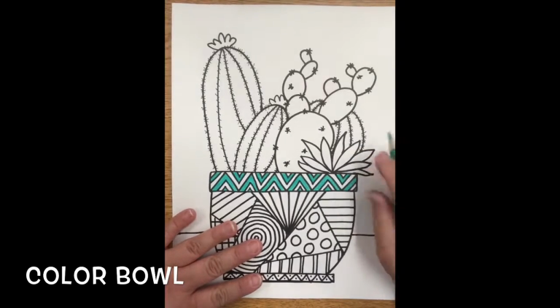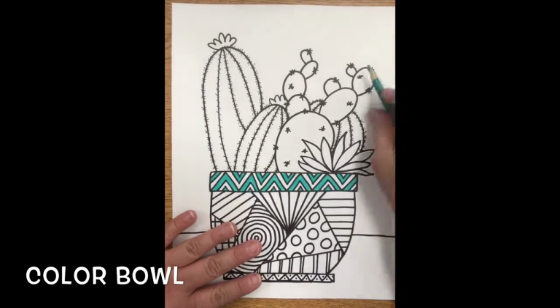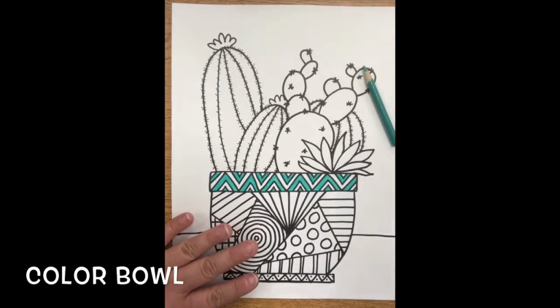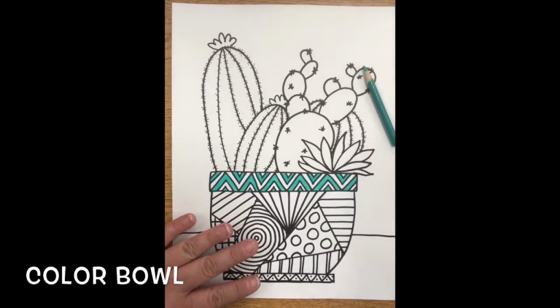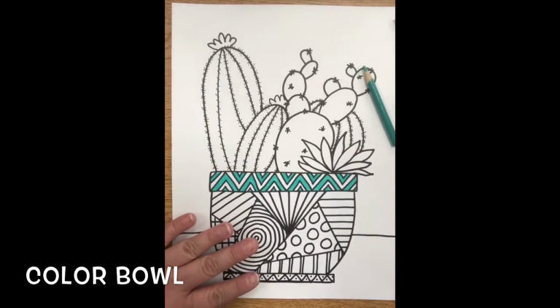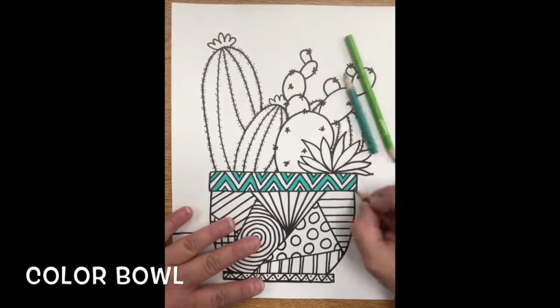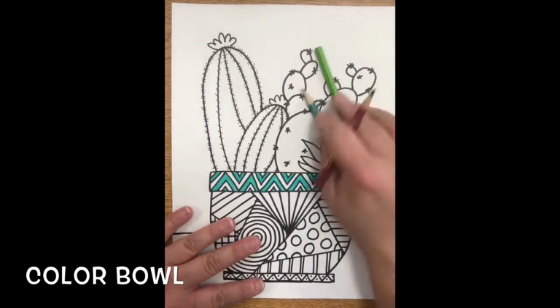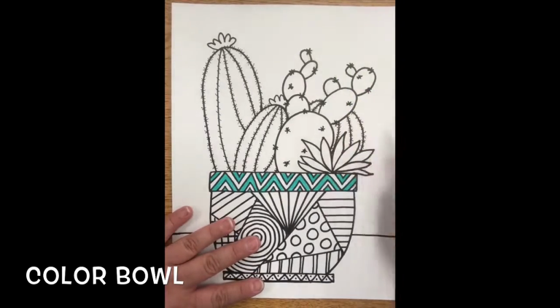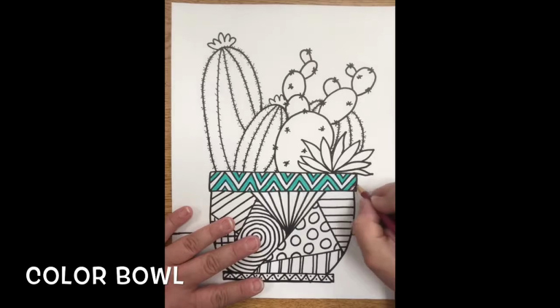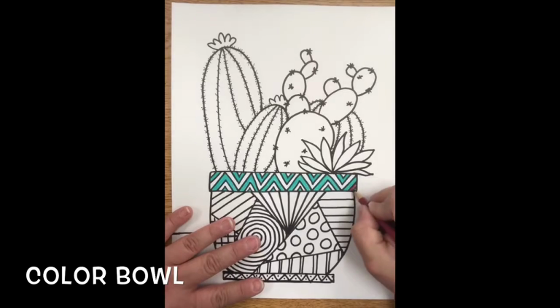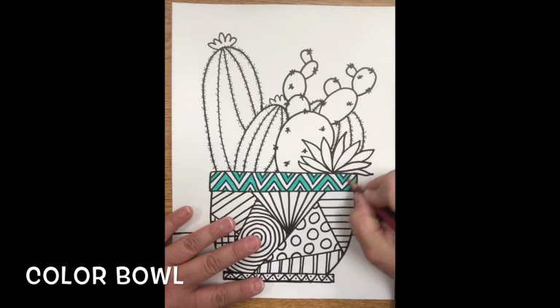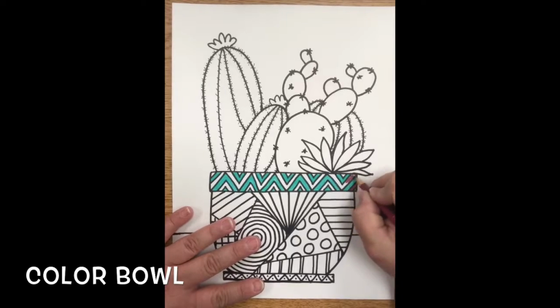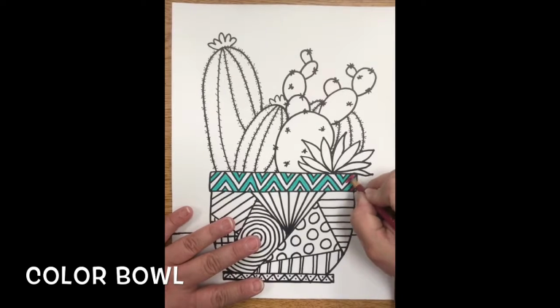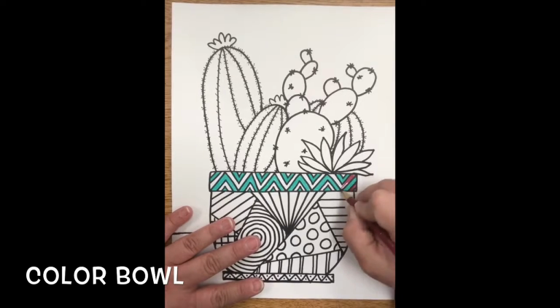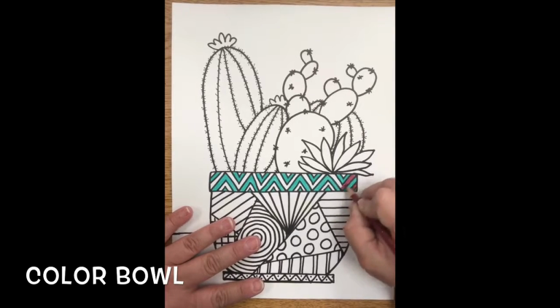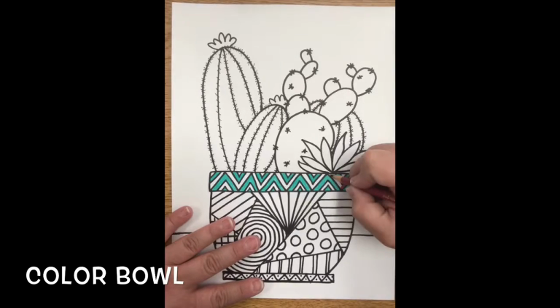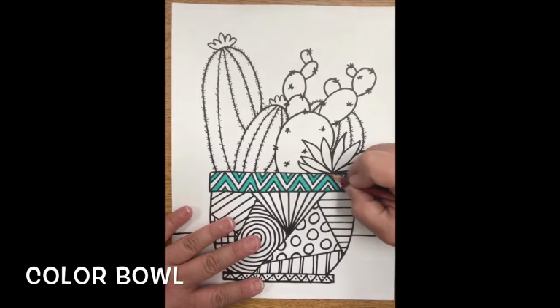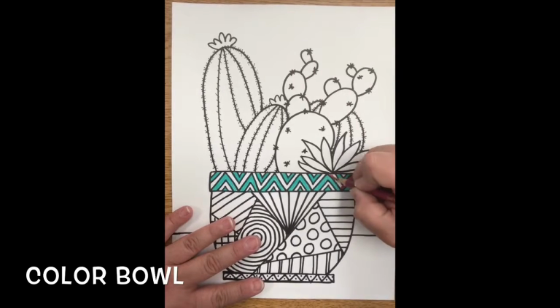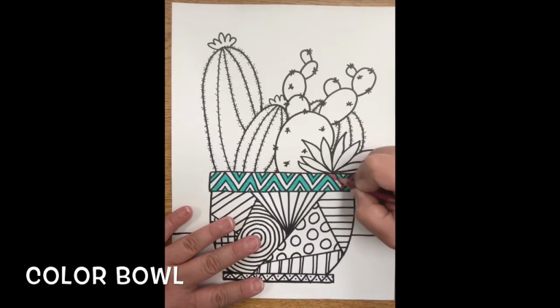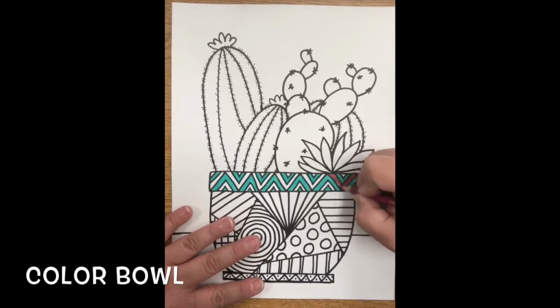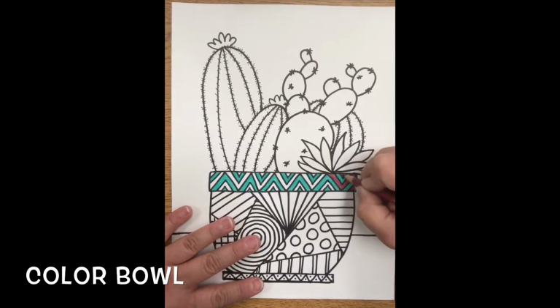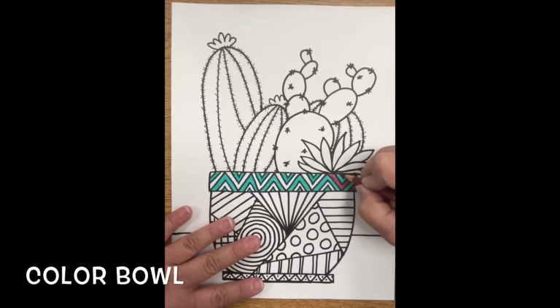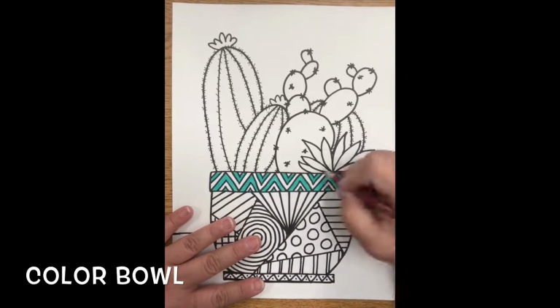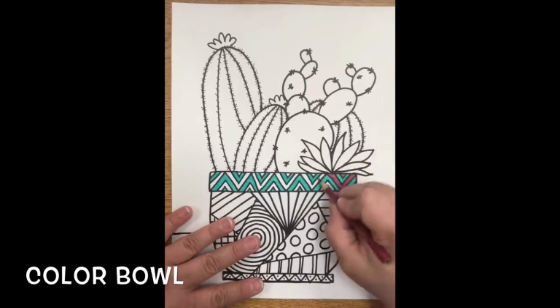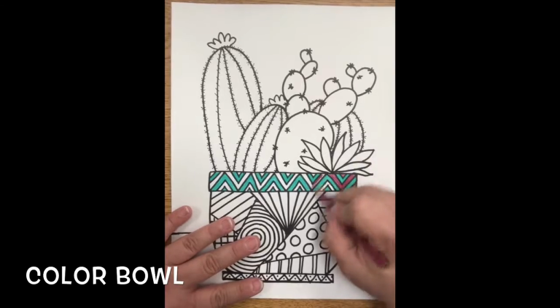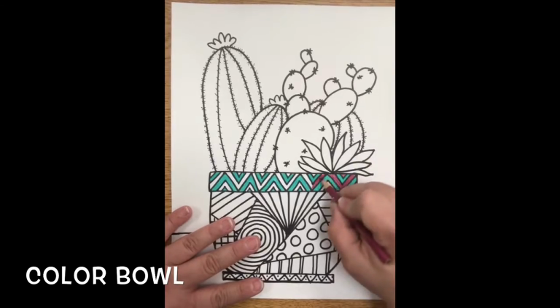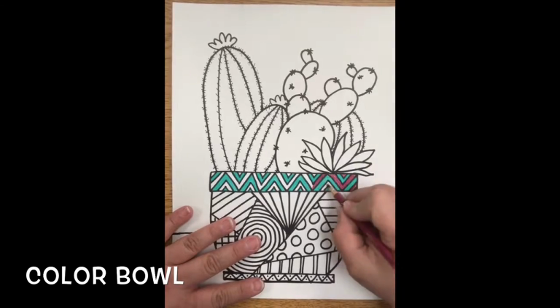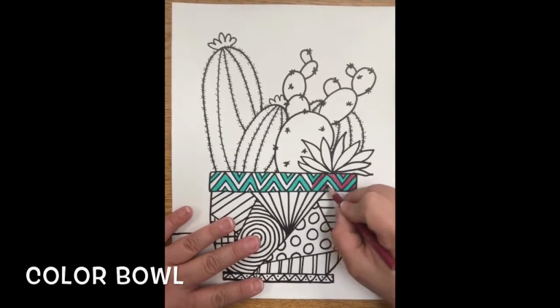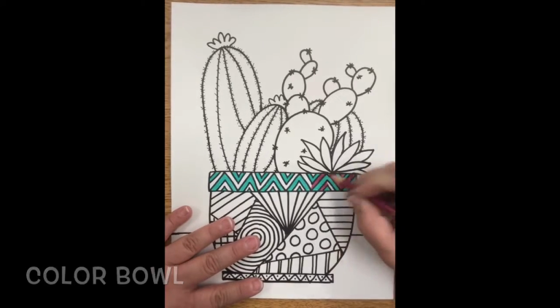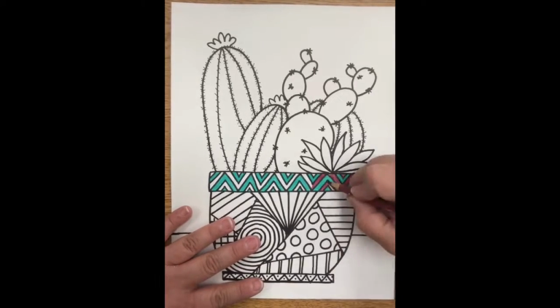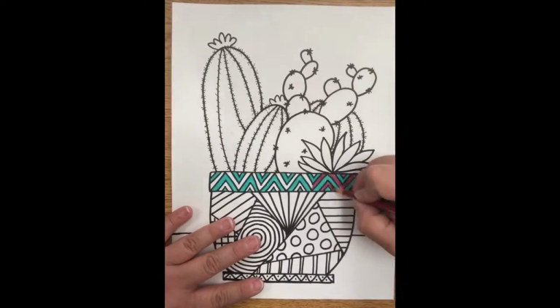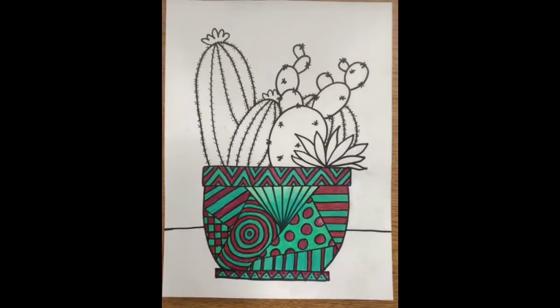So I'm done with my teal for that section. I'm going to get my other color, which is this magenta. And you're just going to continue with your coloring. I'm going to fast forward so that you can move on.